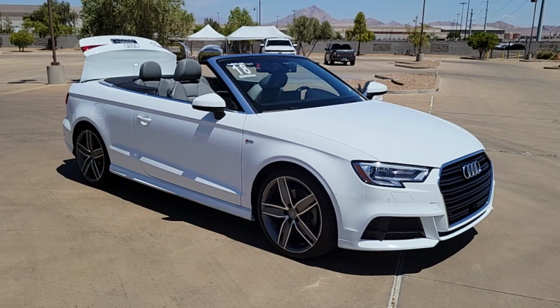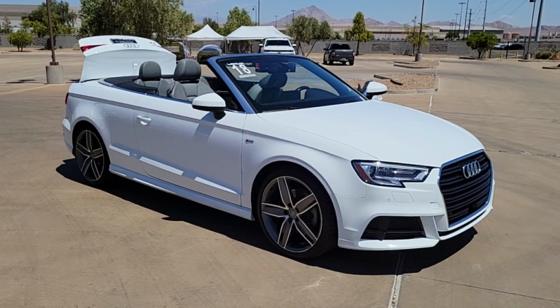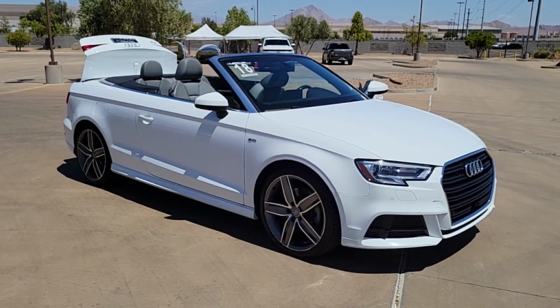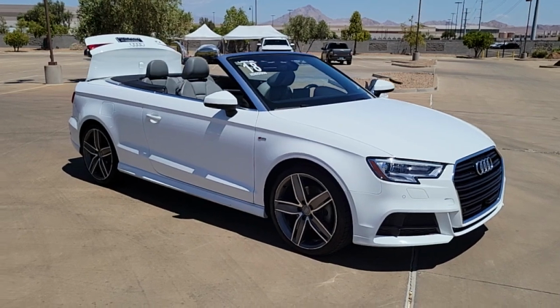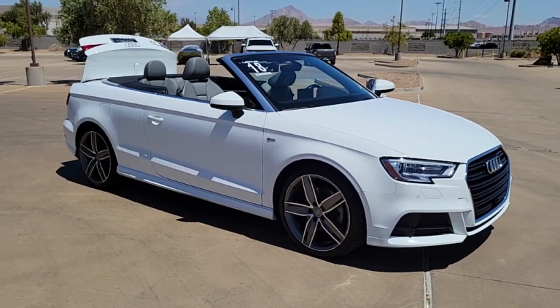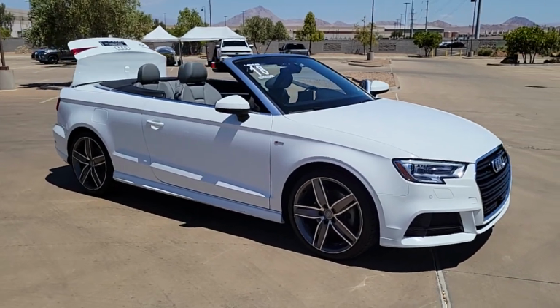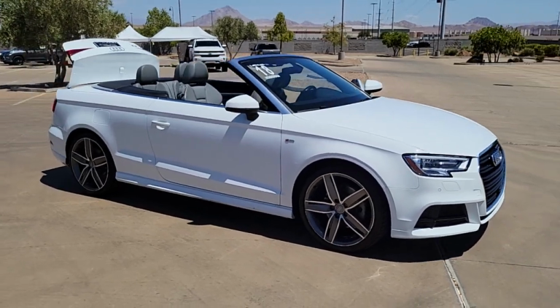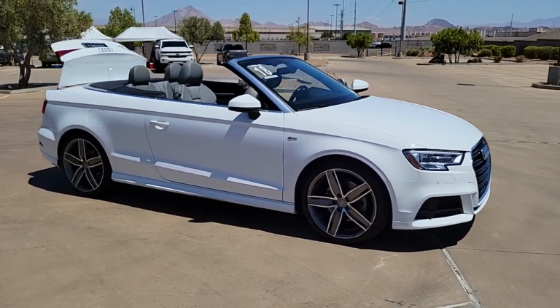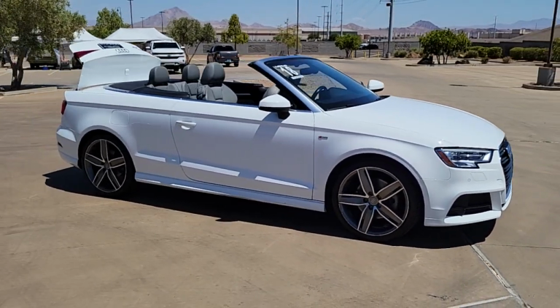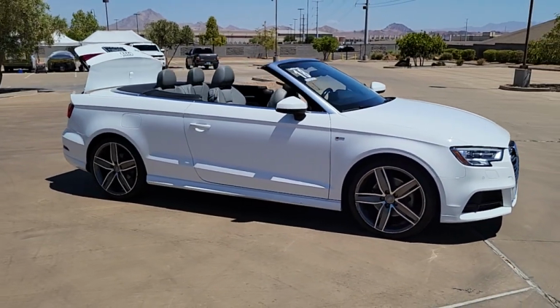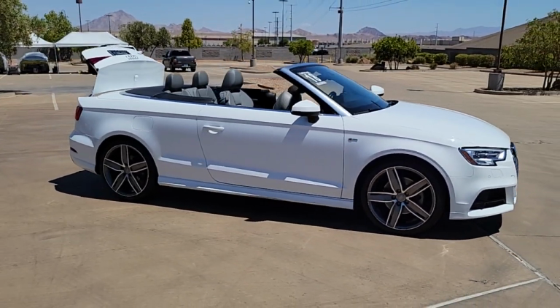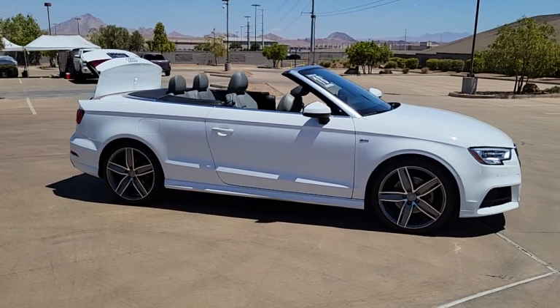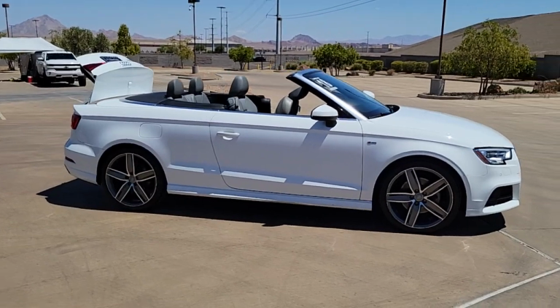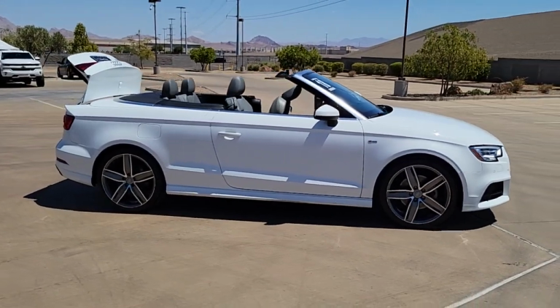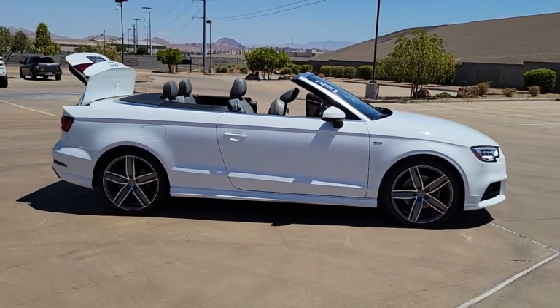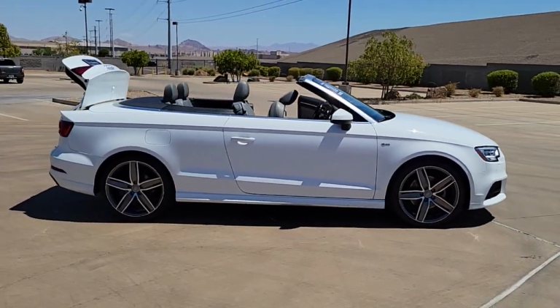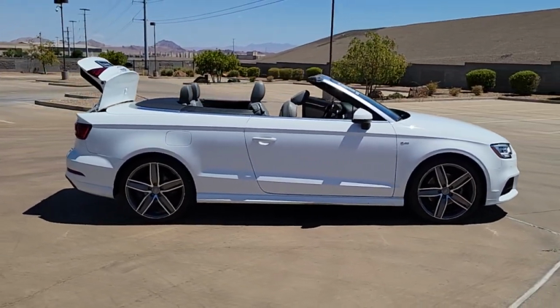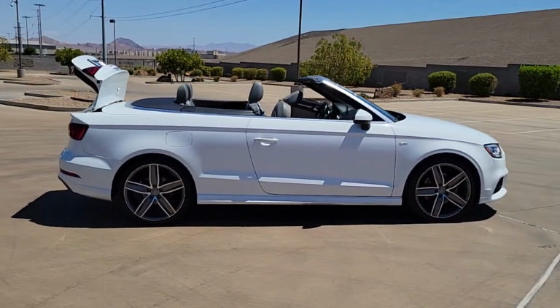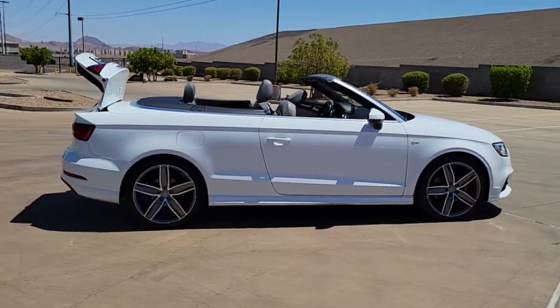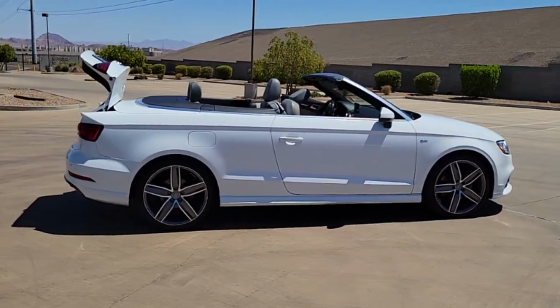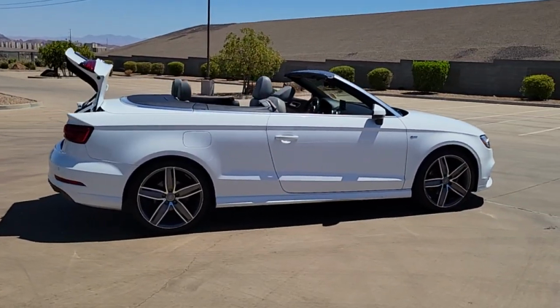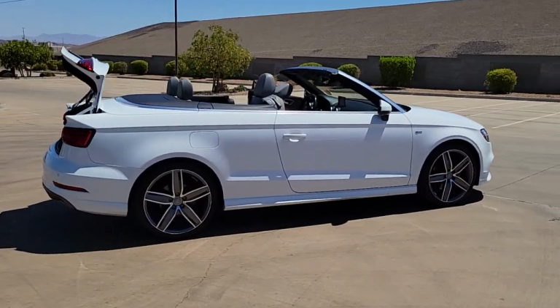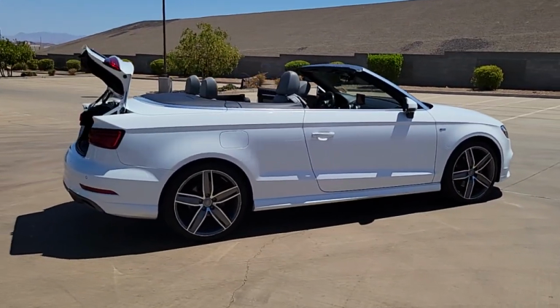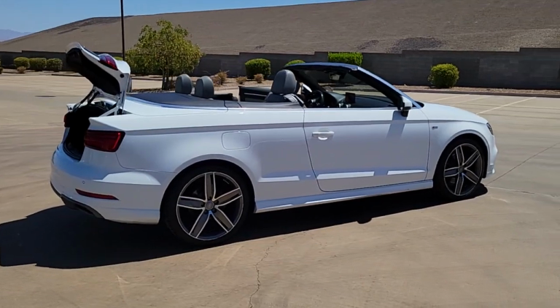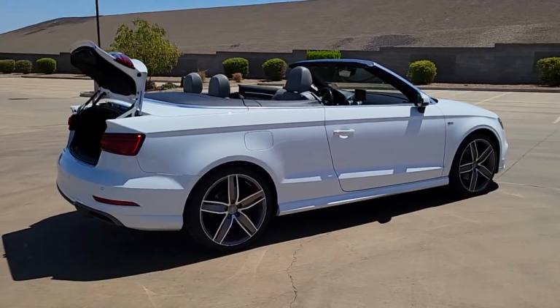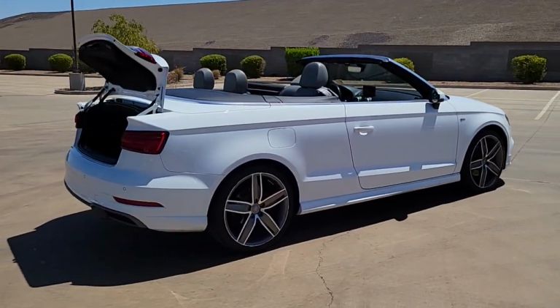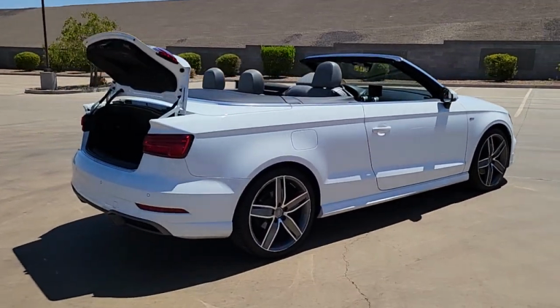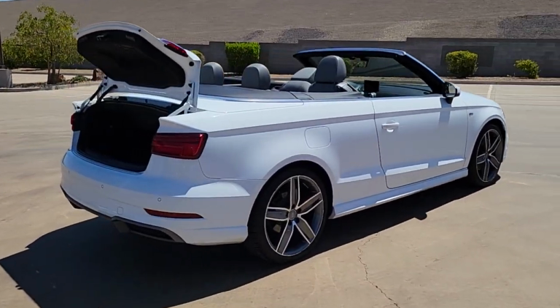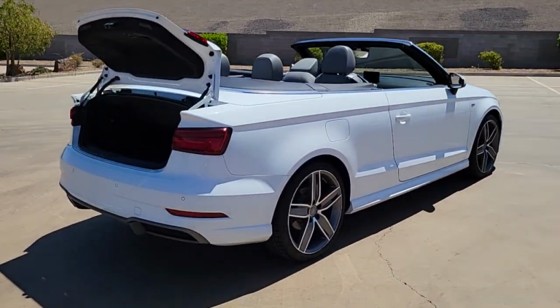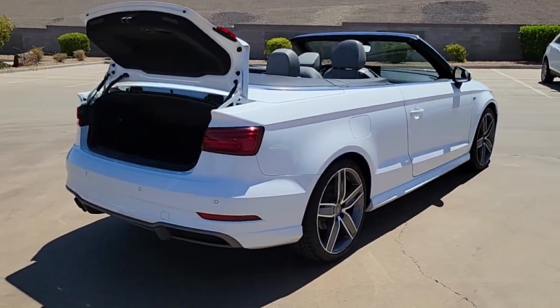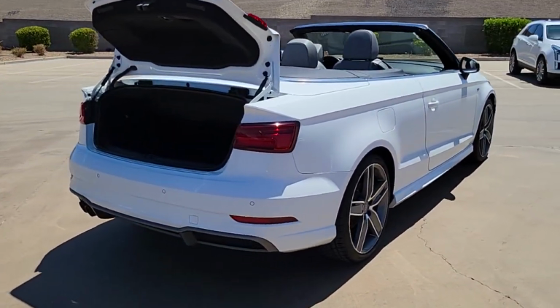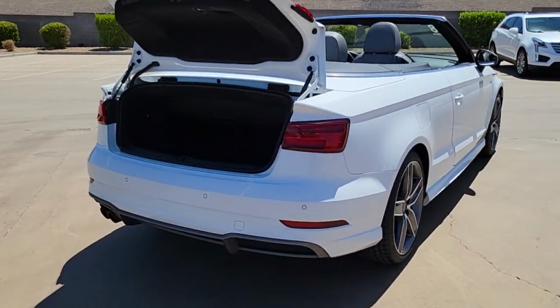Get acquainted with the 2018 Audi A3. This vehicle is an outstanding buy with fewer than 80,000 miles on the odometer. Connect with the road while you master it in the A3, Audi's sporty luxury small car.